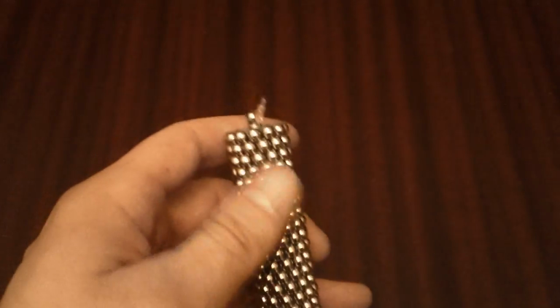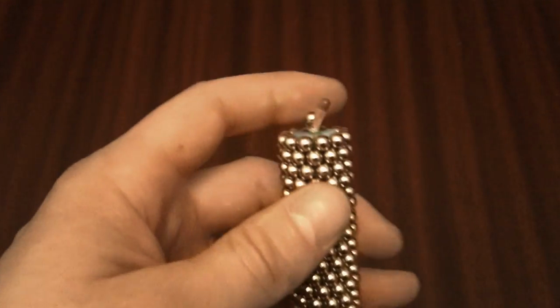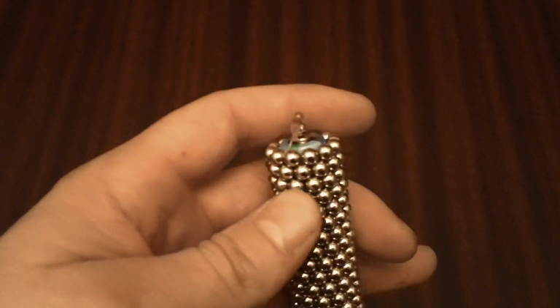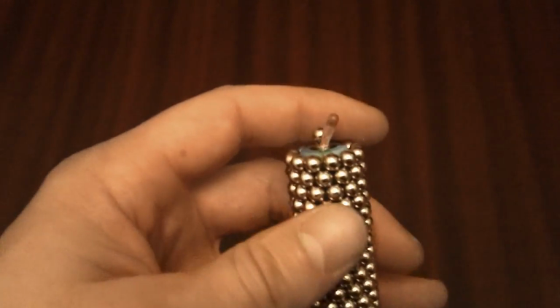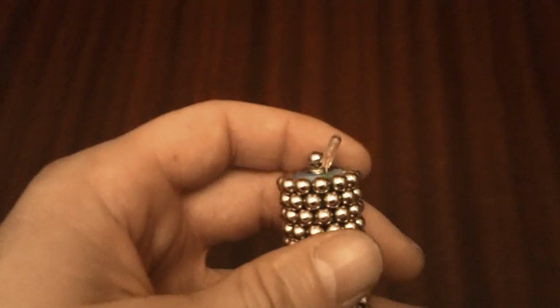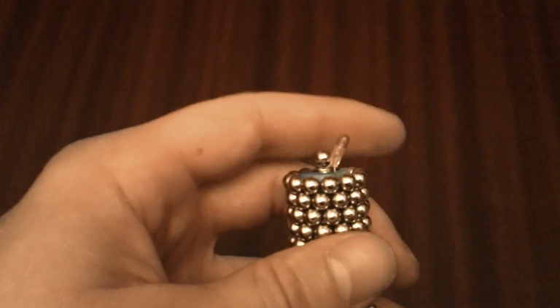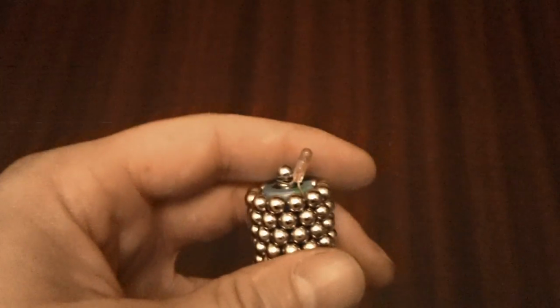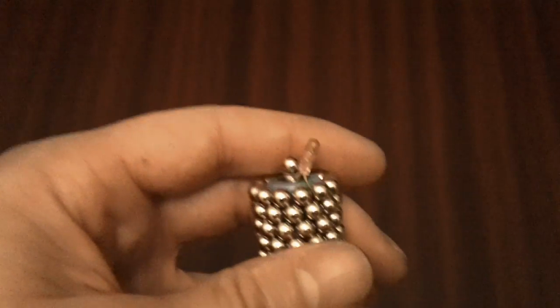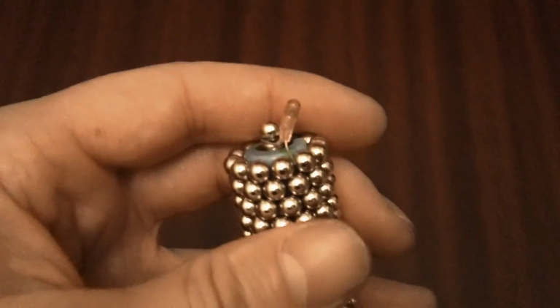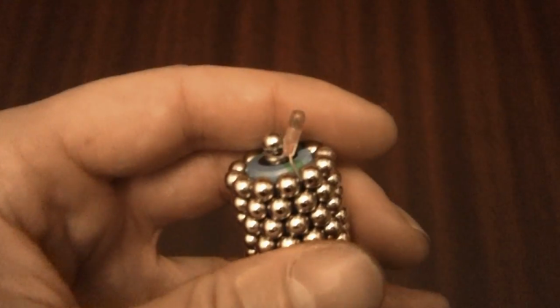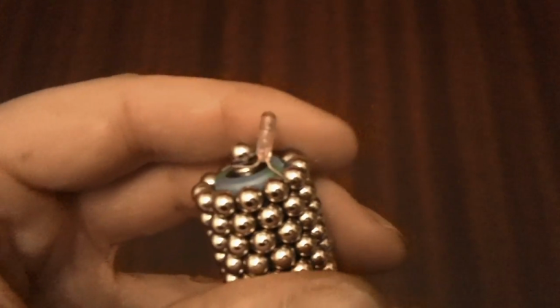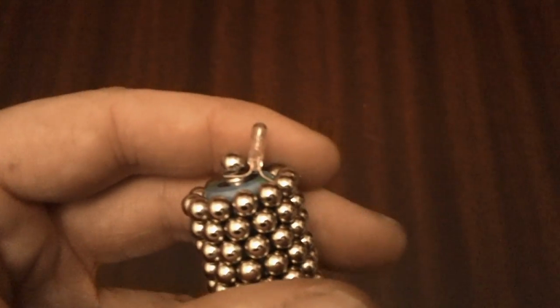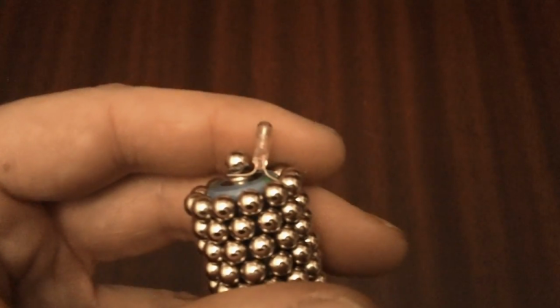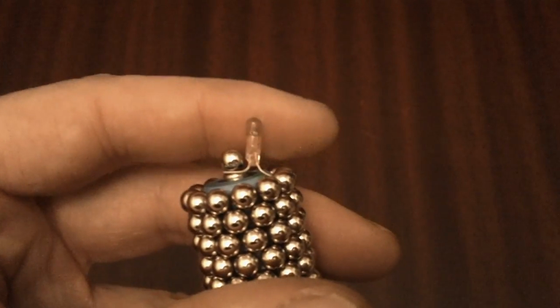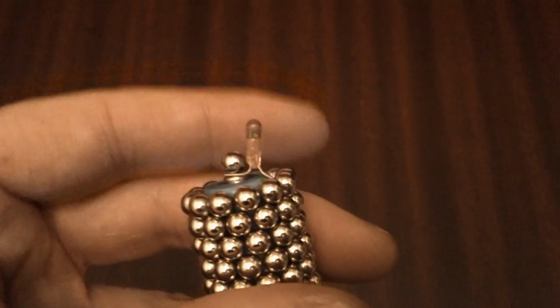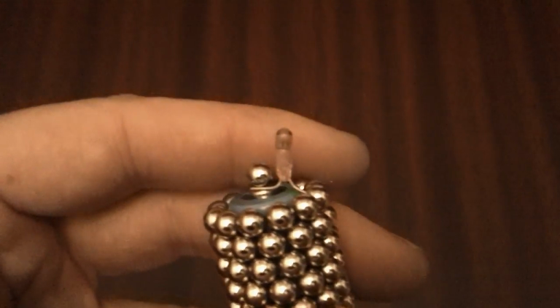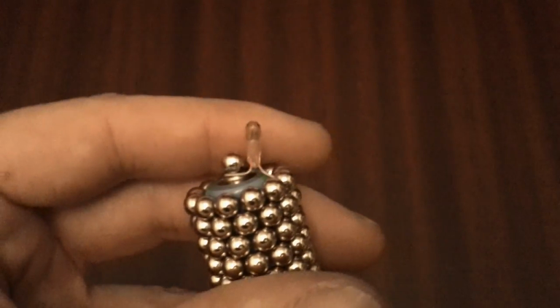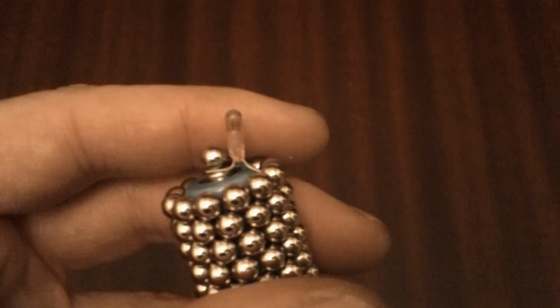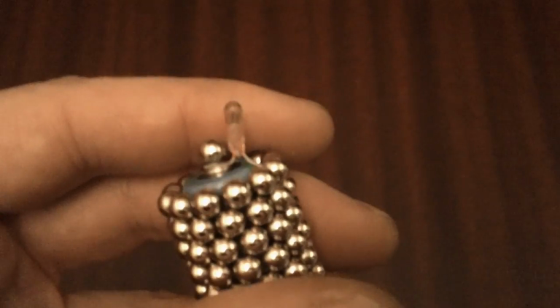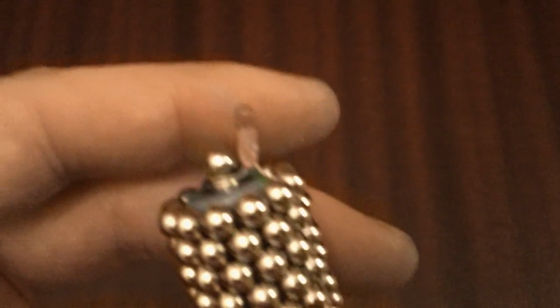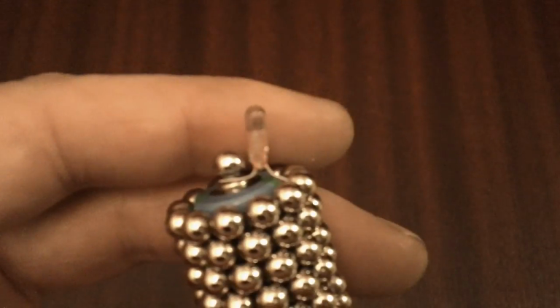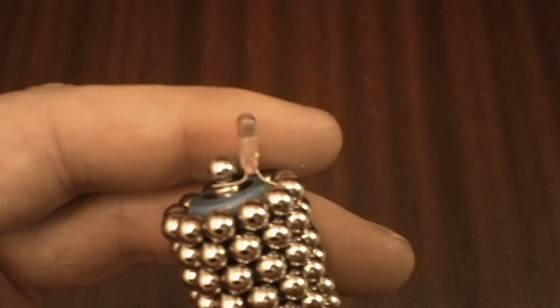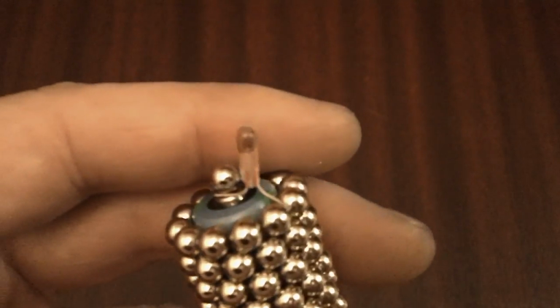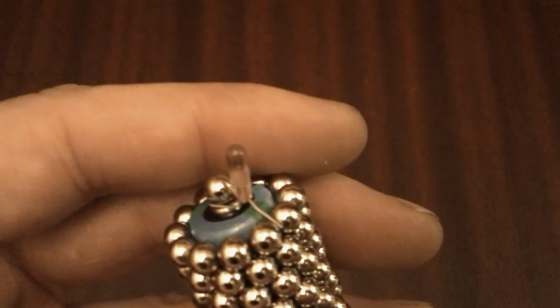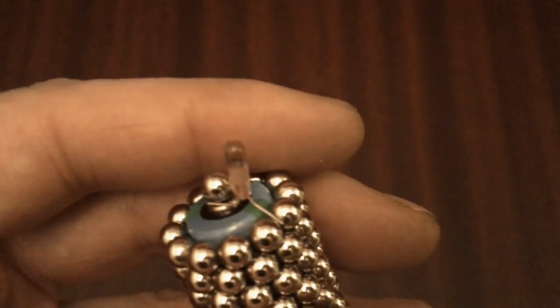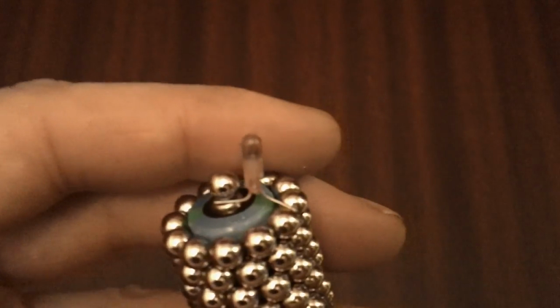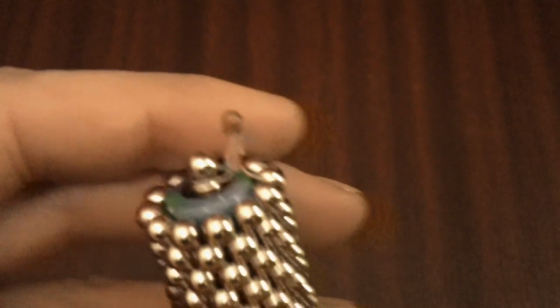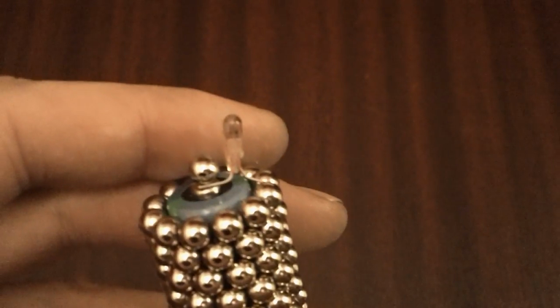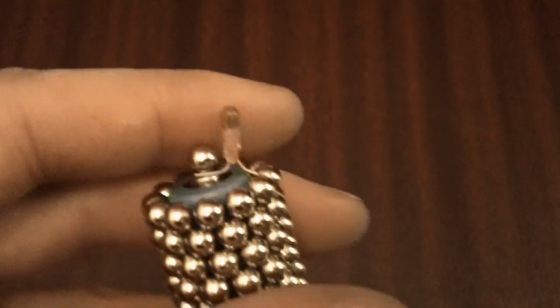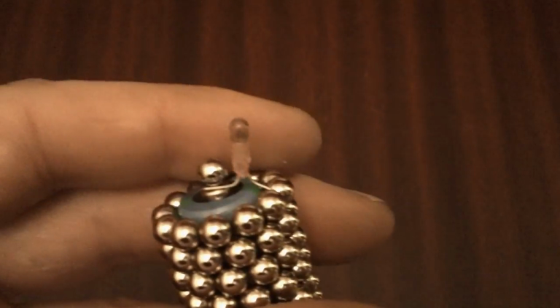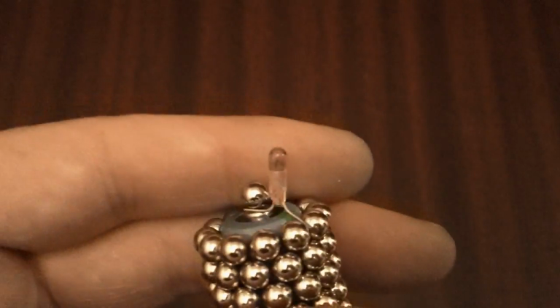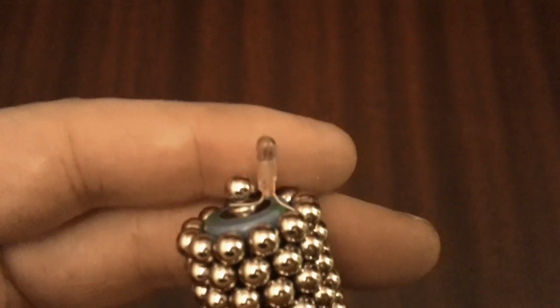It is a spare mag light bulb. A mag light is a very popular type of torch, and in the end cap of the battery compartment you'll almost always find a spare bulb, which makes for an excellent light or torch.